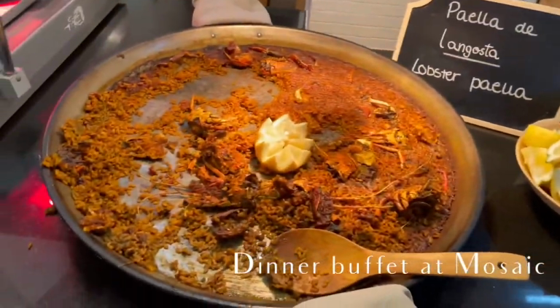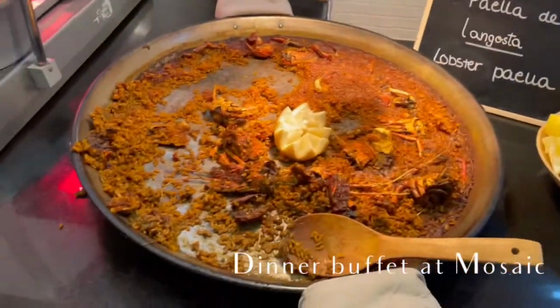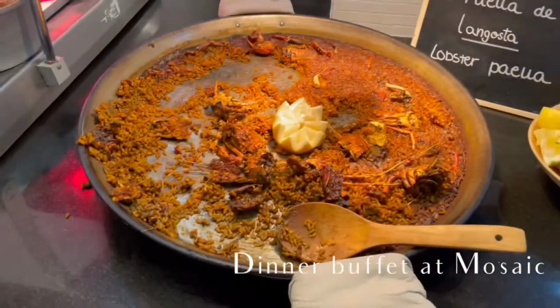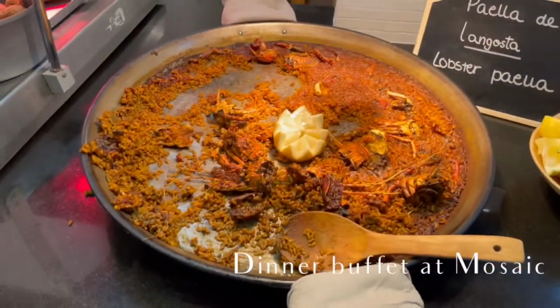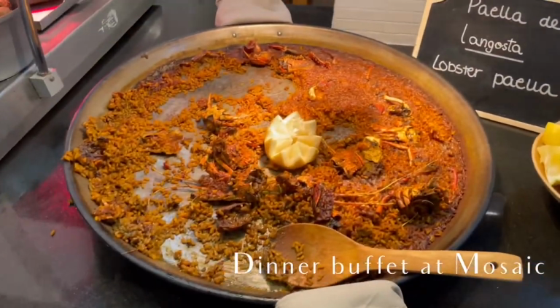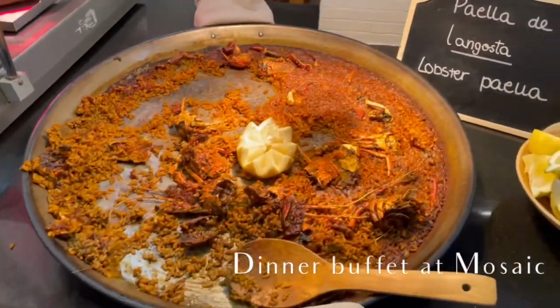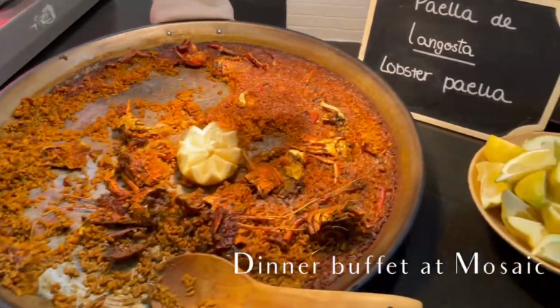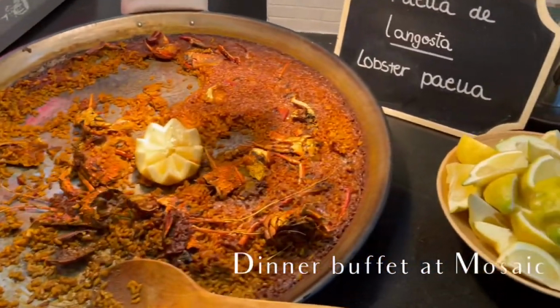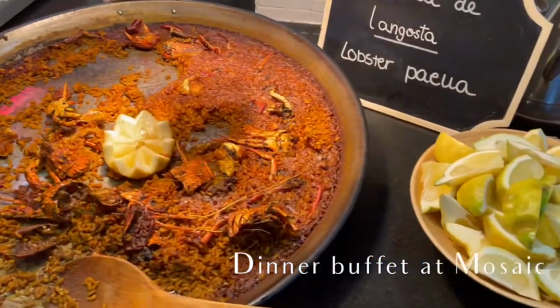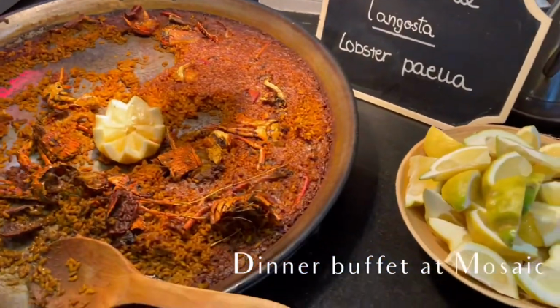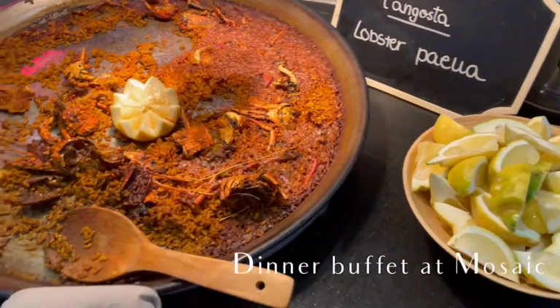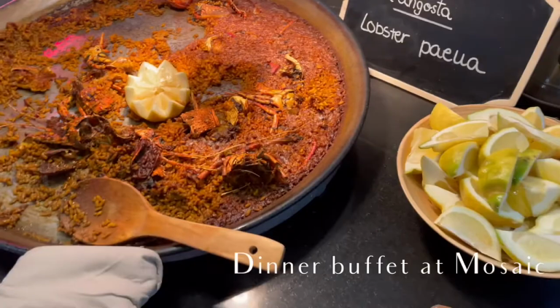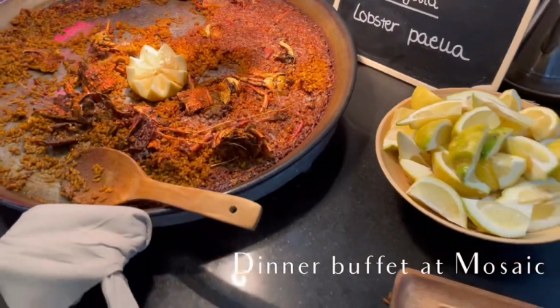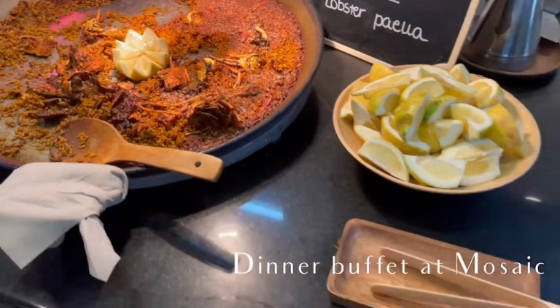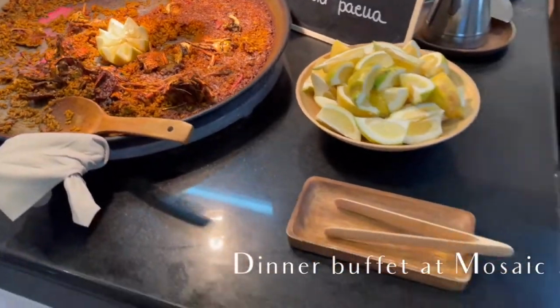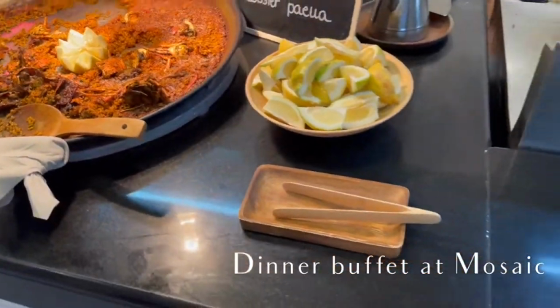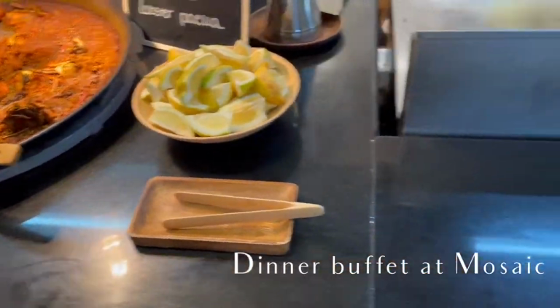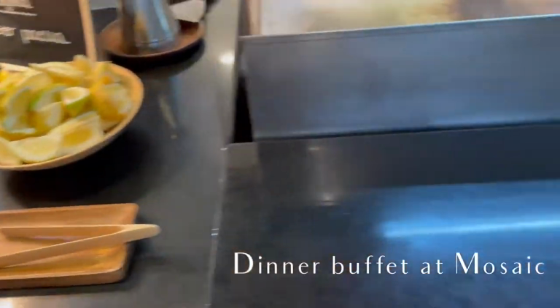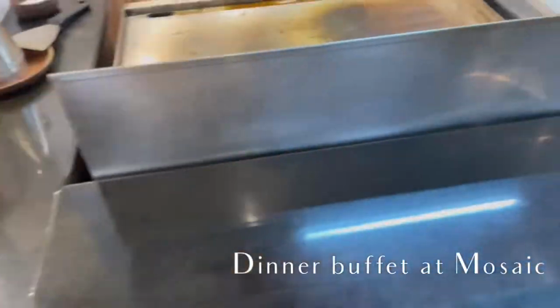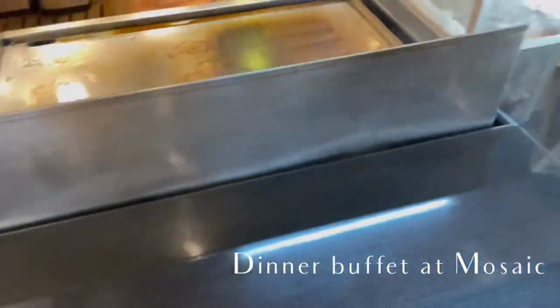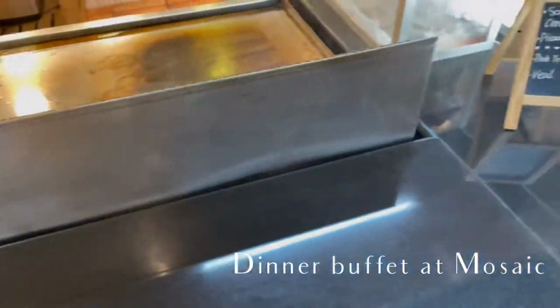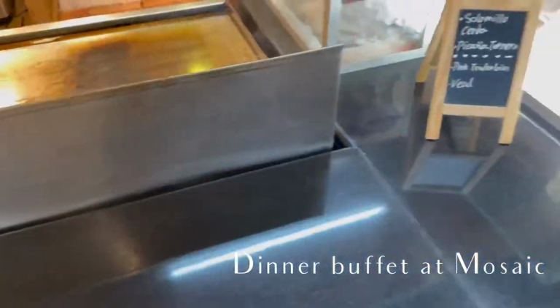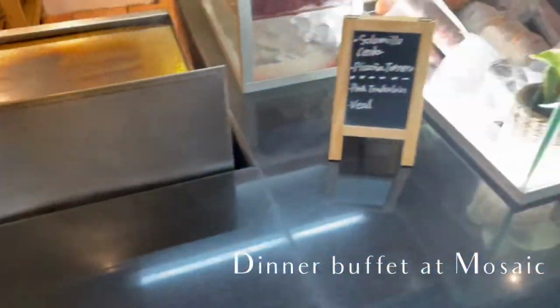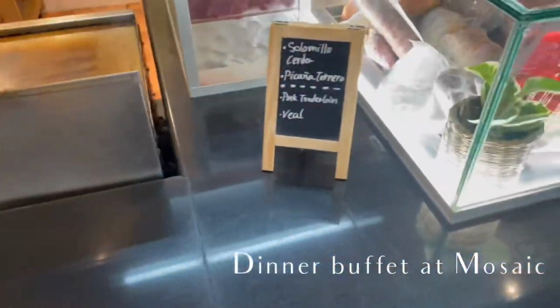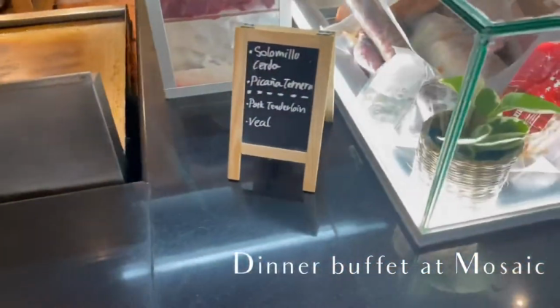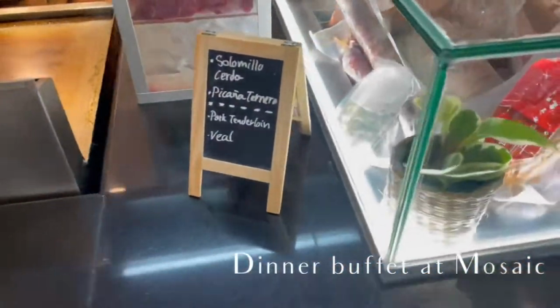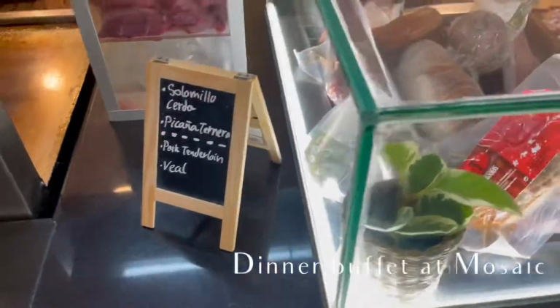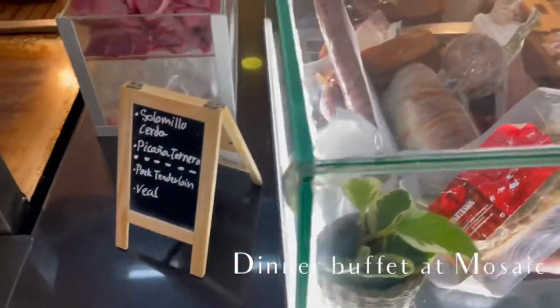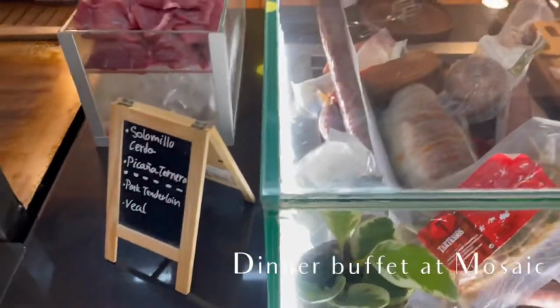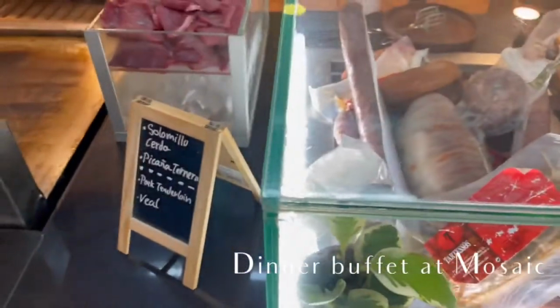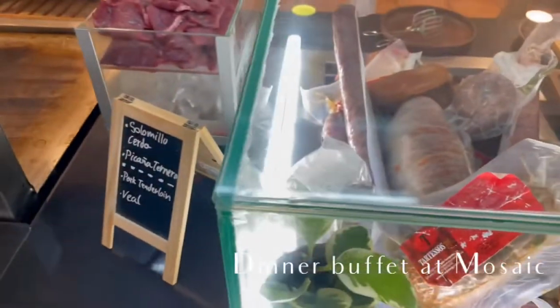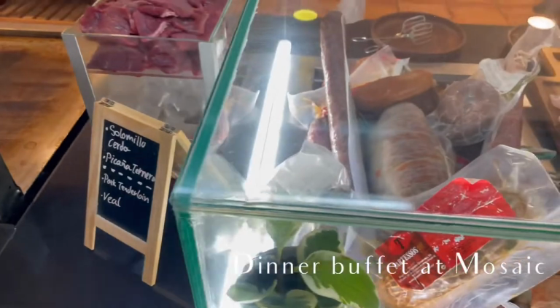If you don't have the half-board rate, then you pay 42 euros per person separately — I think it's 42 or 43 euros.